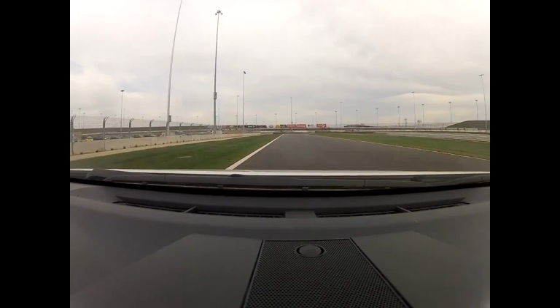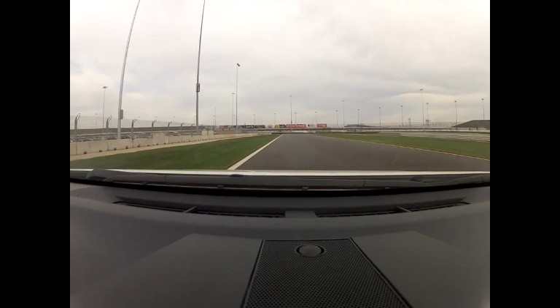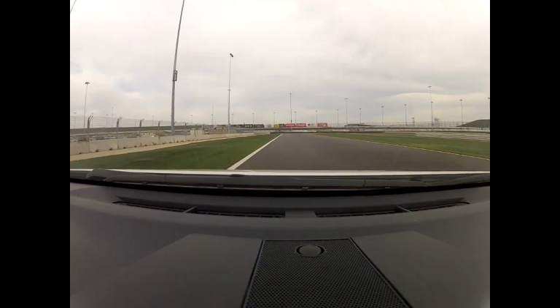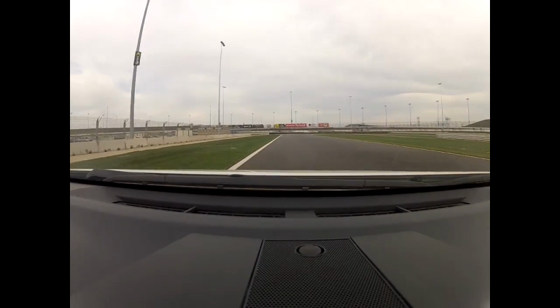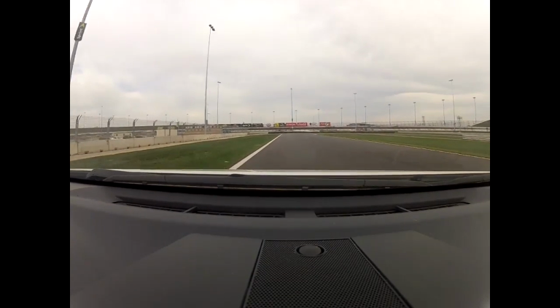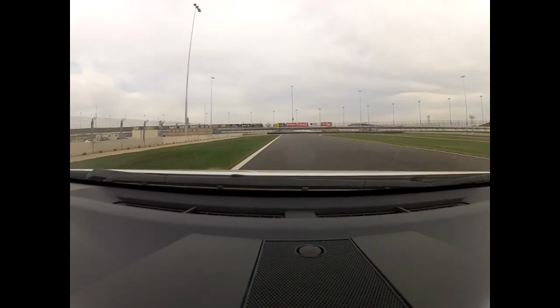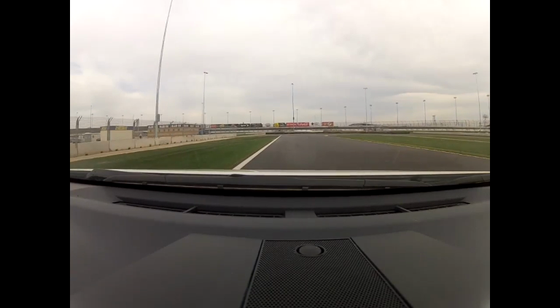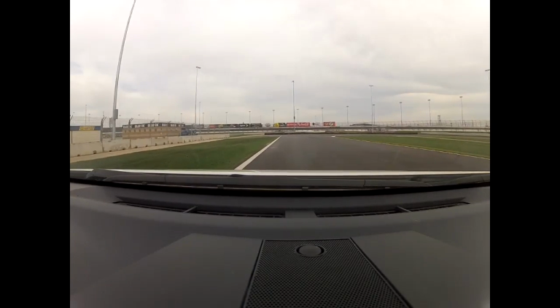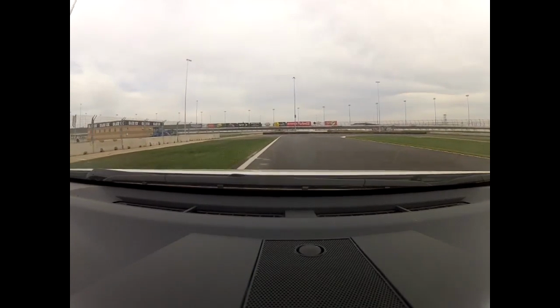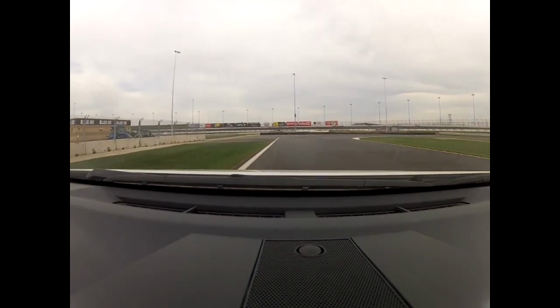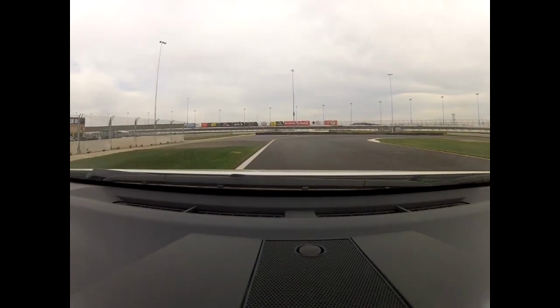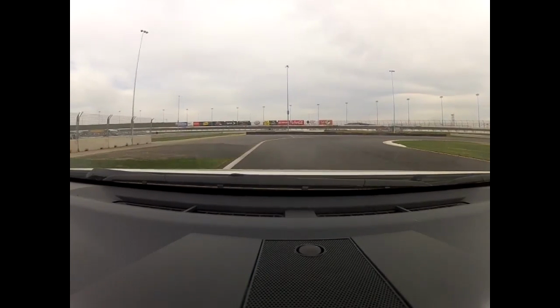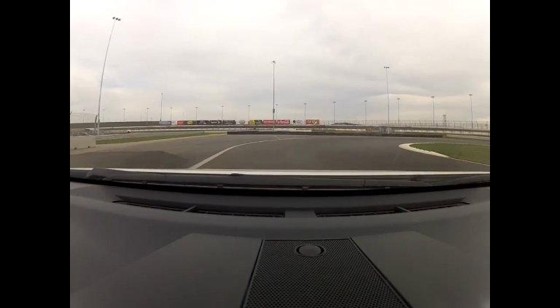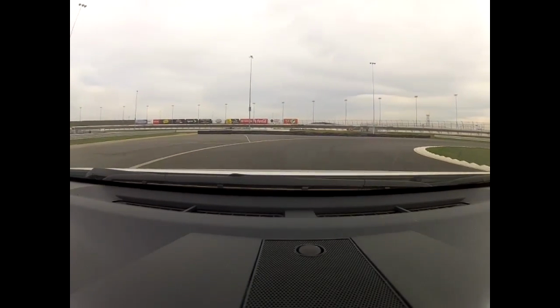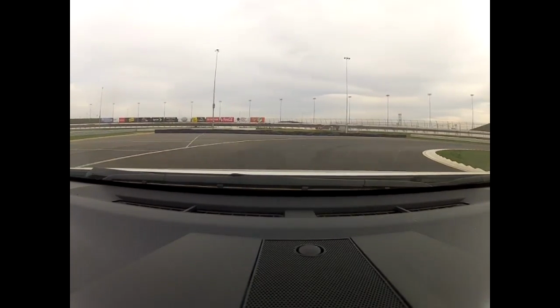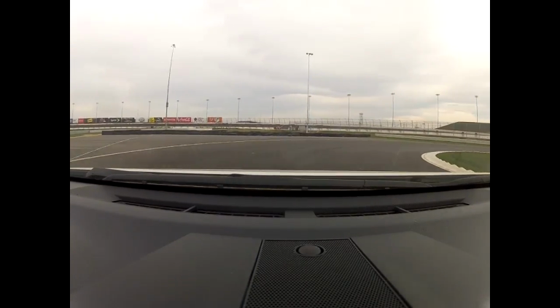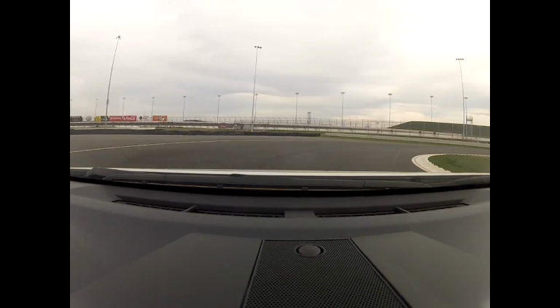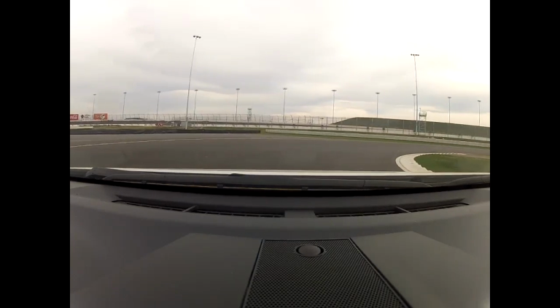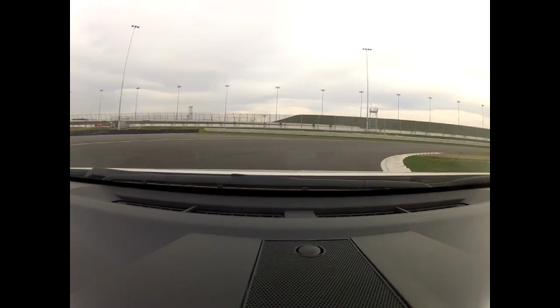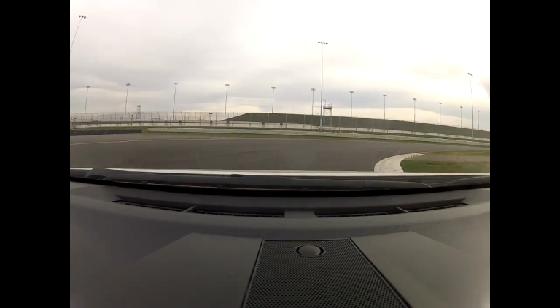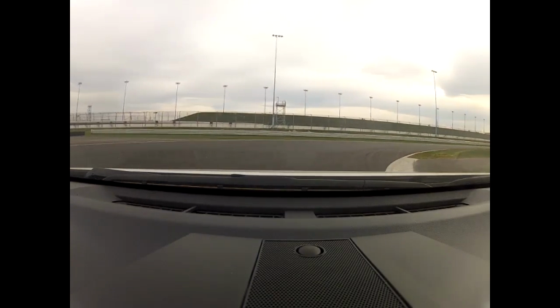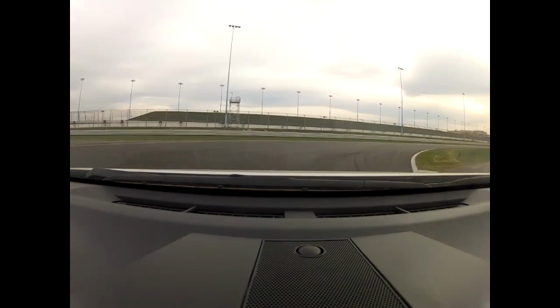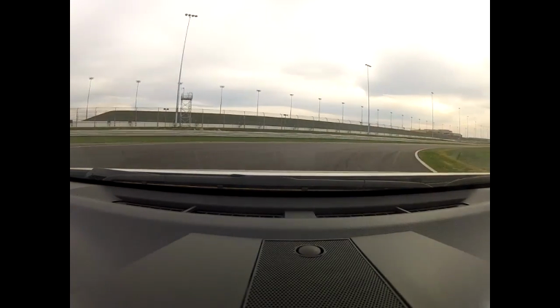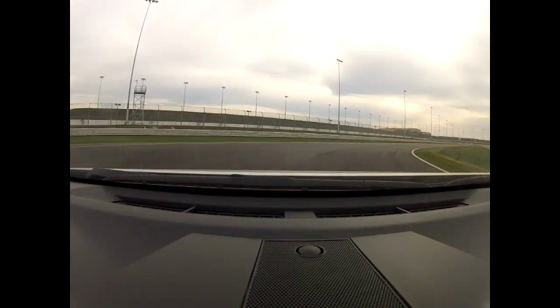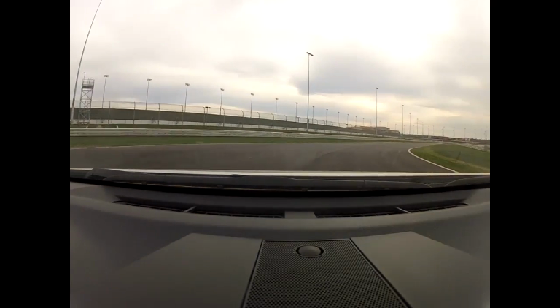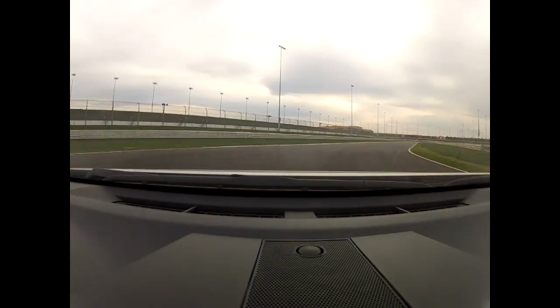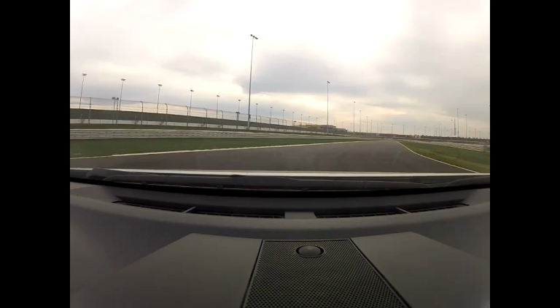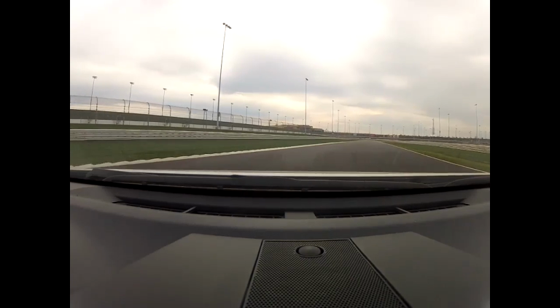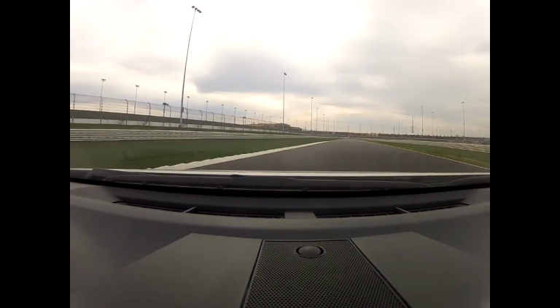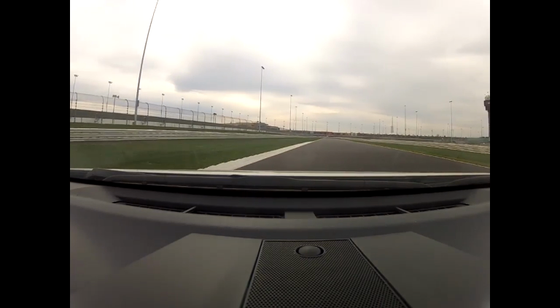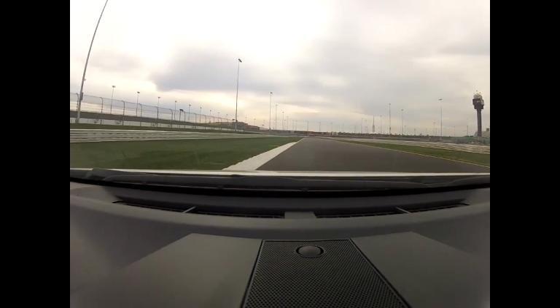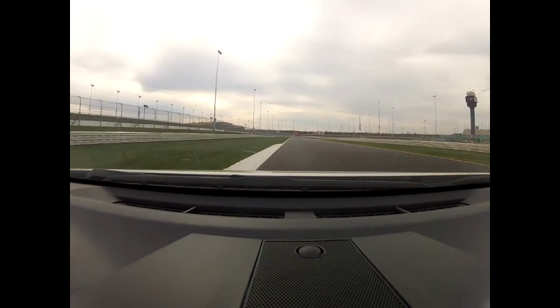Down shifting to third, down shifting into second — stay way out to the left side. It's a late apex corner hairpin. Late apex here, a little bit of rumbles, track out to the left side. Again second gear, accelerating hard out.